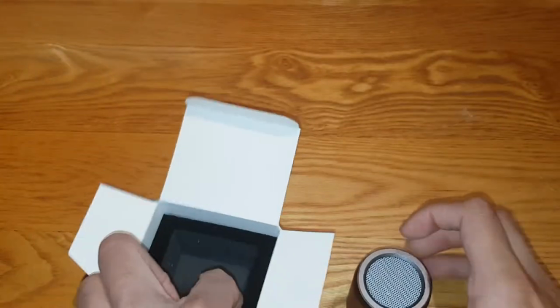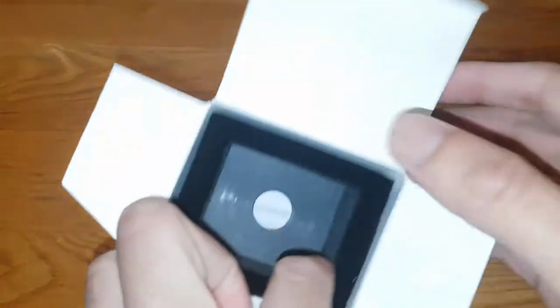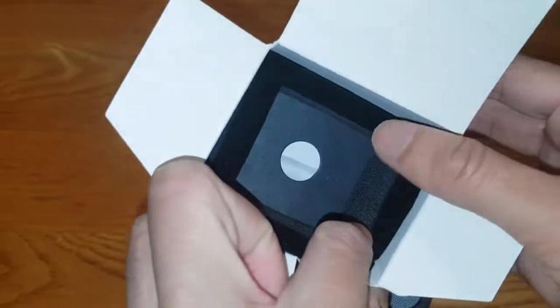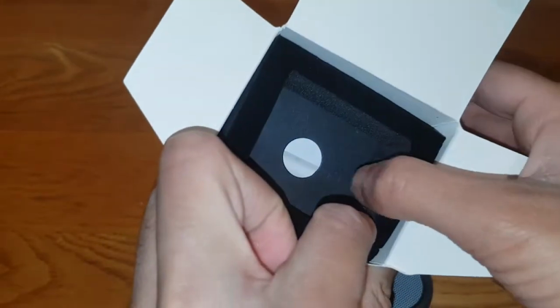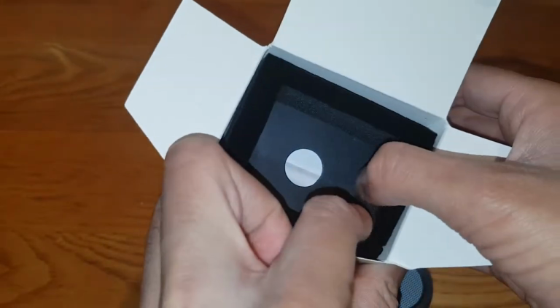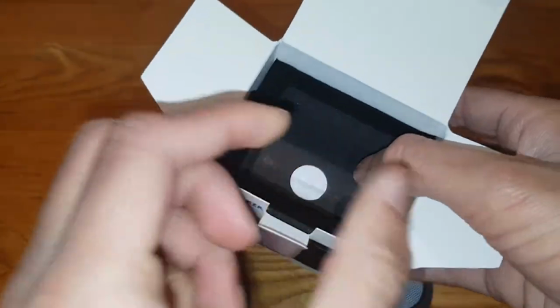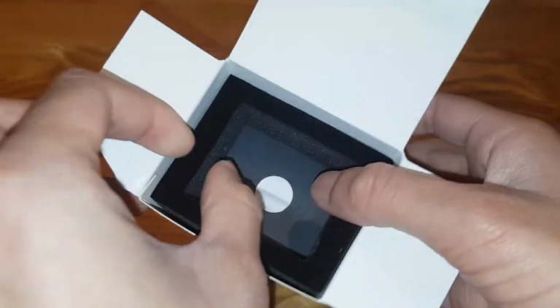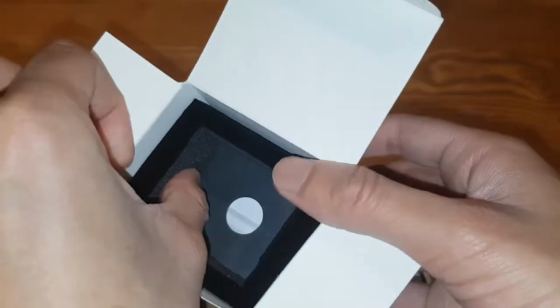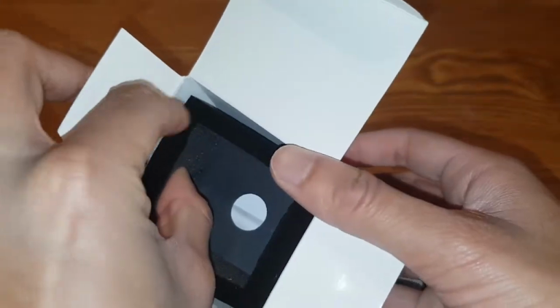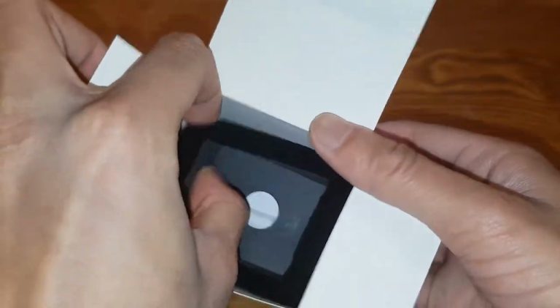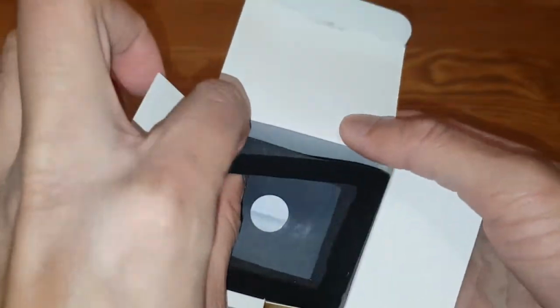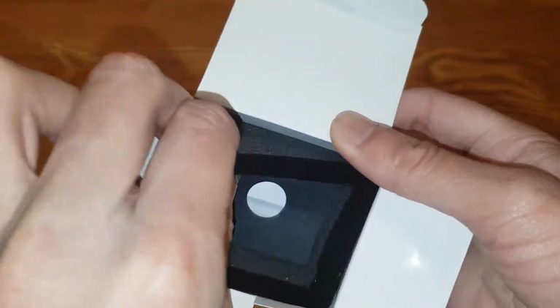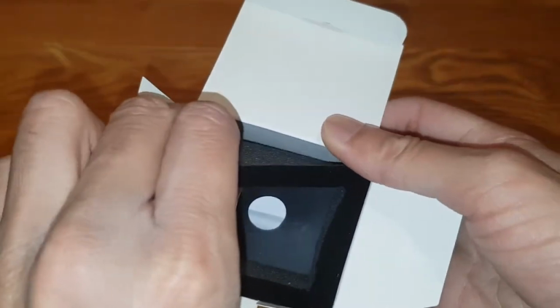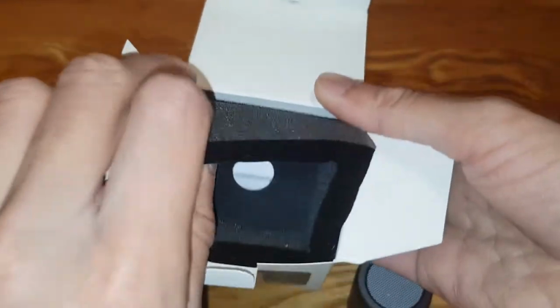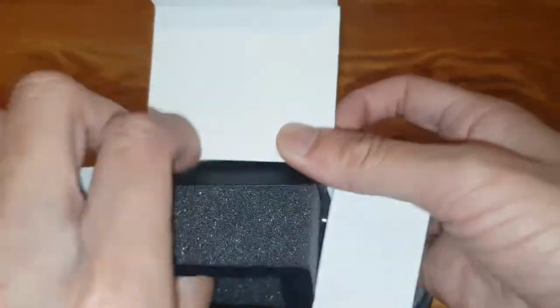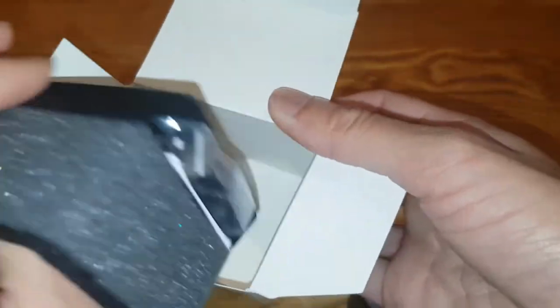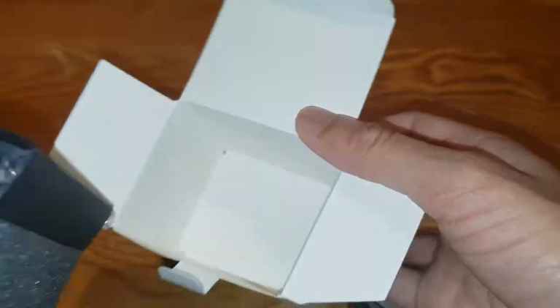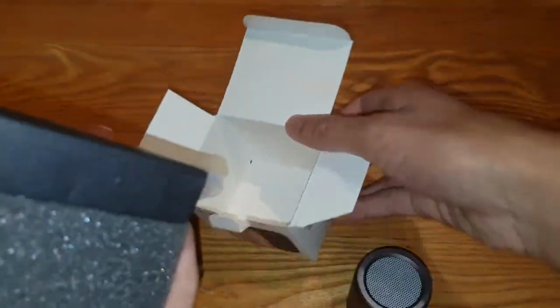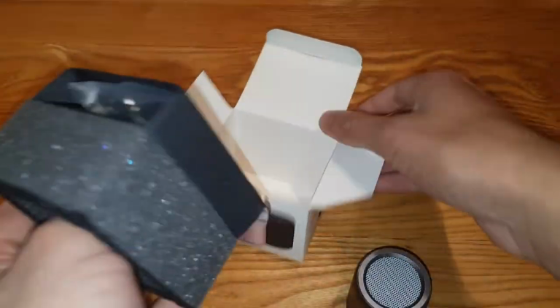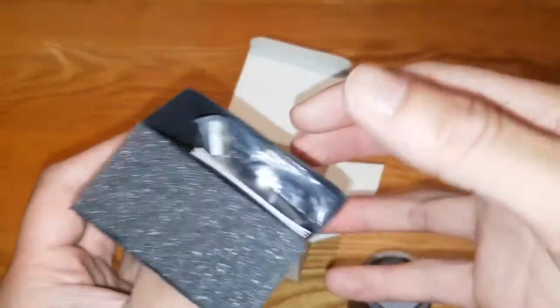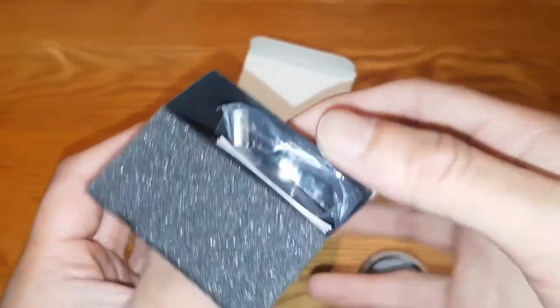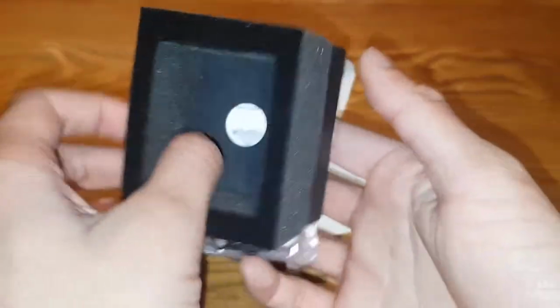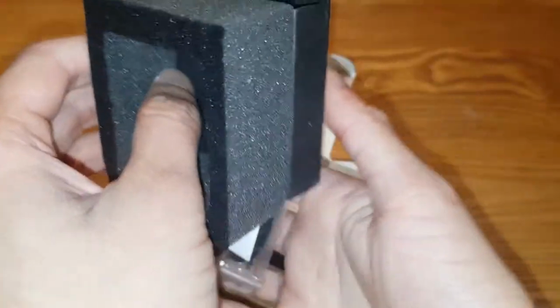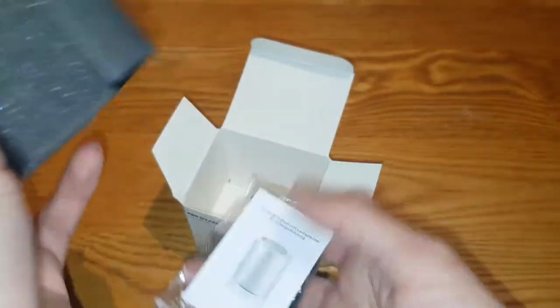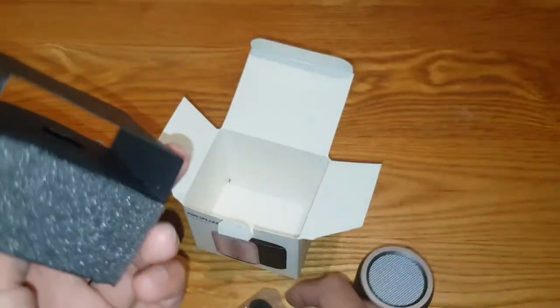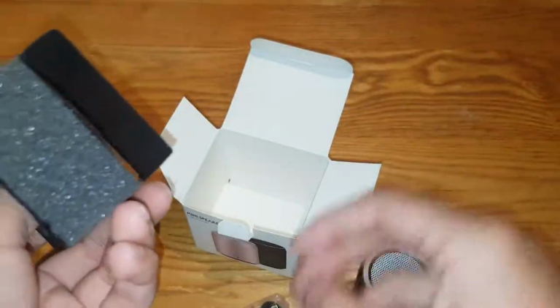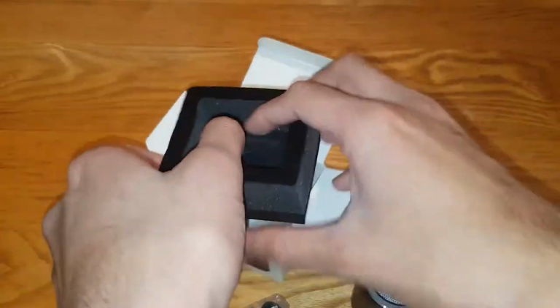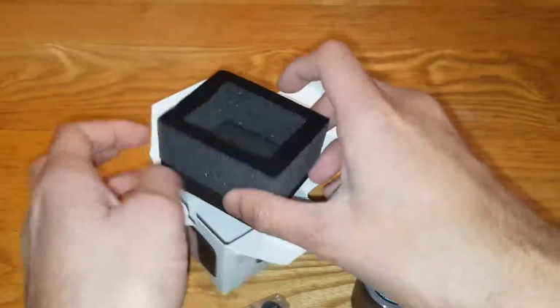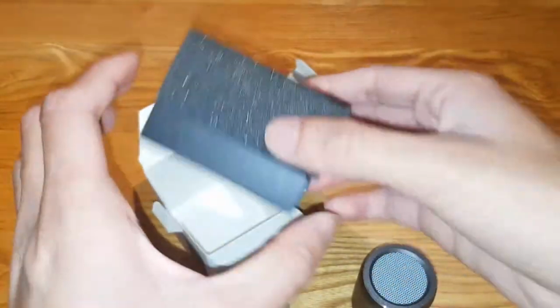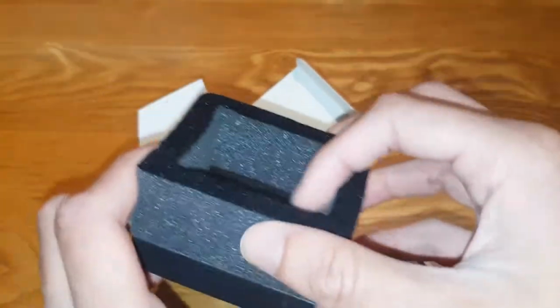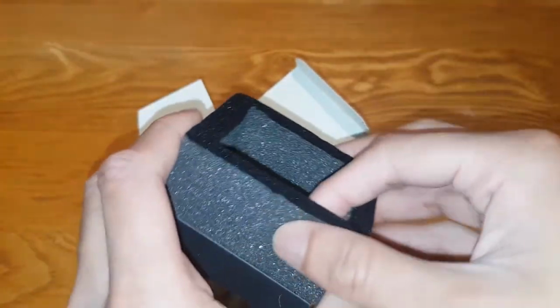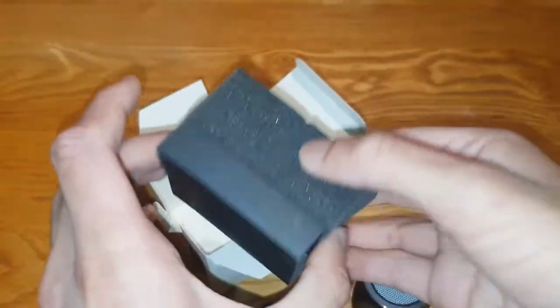Let's have a look in the box. It's very nicely cushioned. There should be a manual in the bottom, hopefully. Oh yeah, it is very nicely packaged as well. Wow, I'm liking that. Oh, that's so soft. I love it.